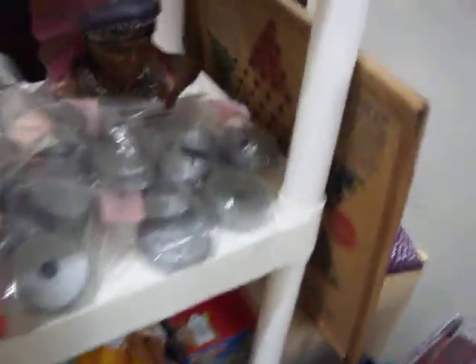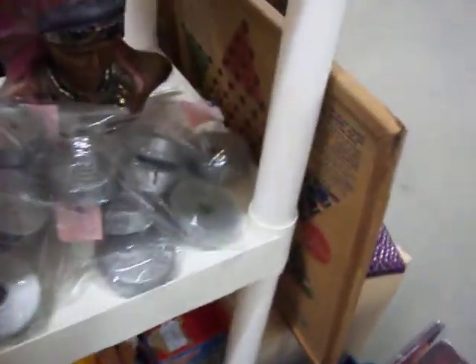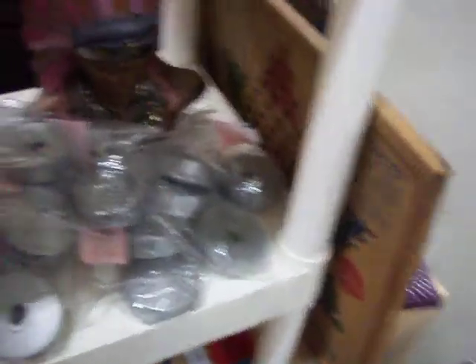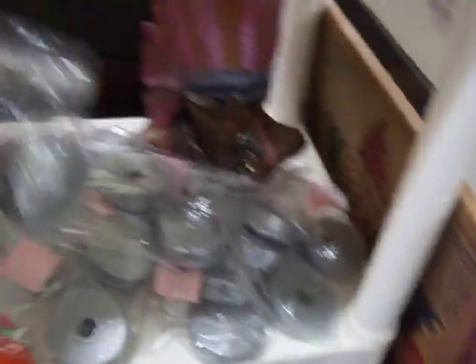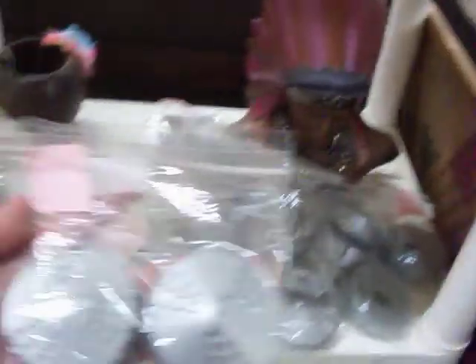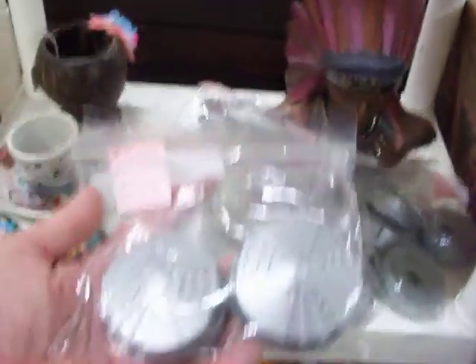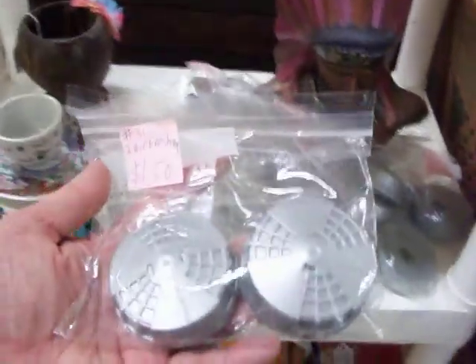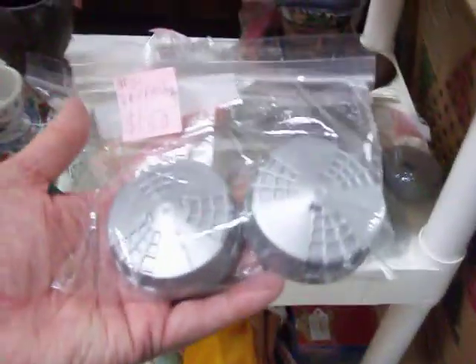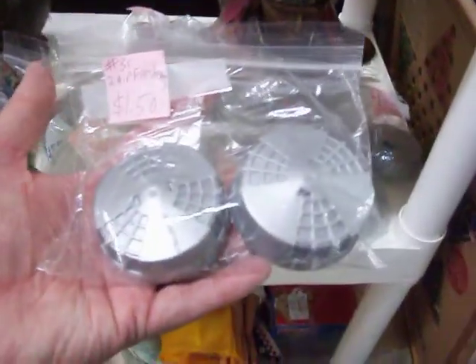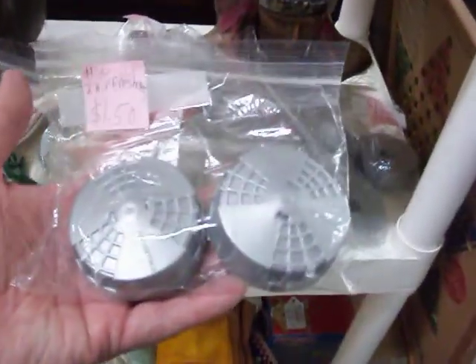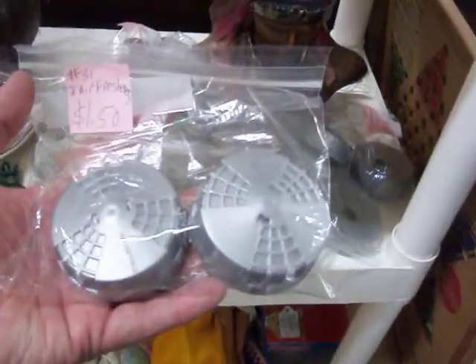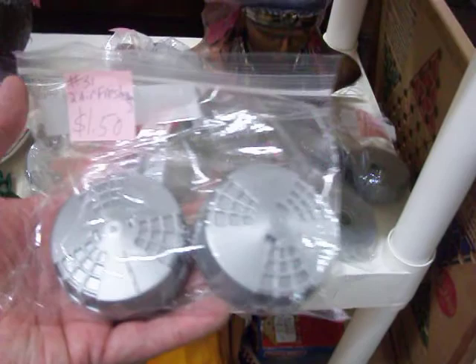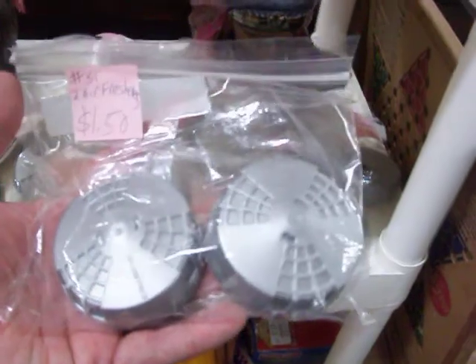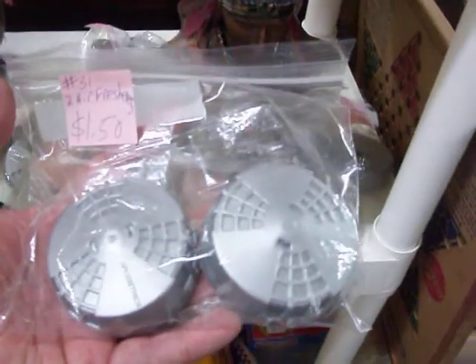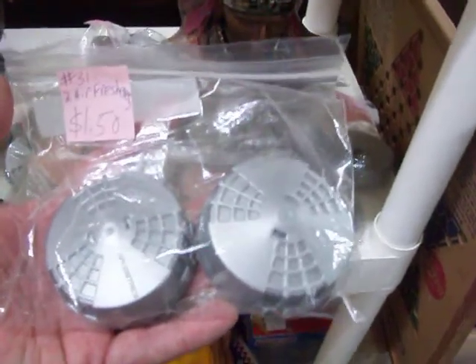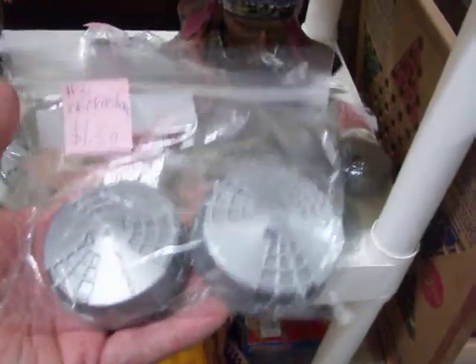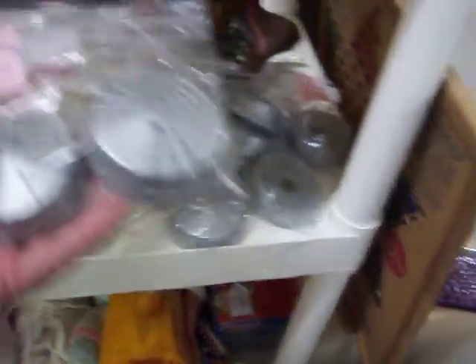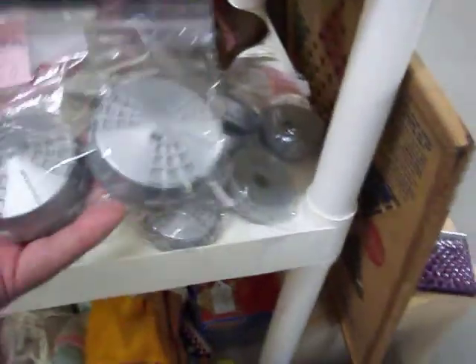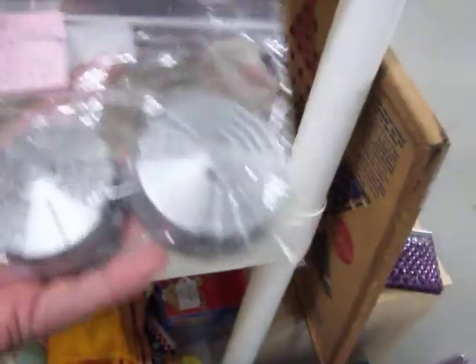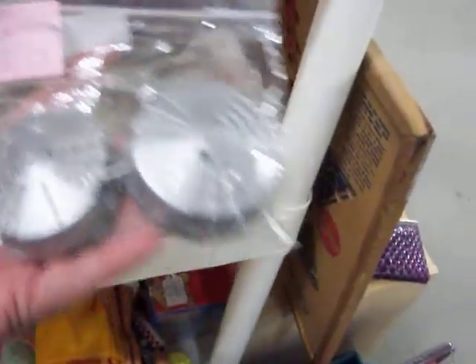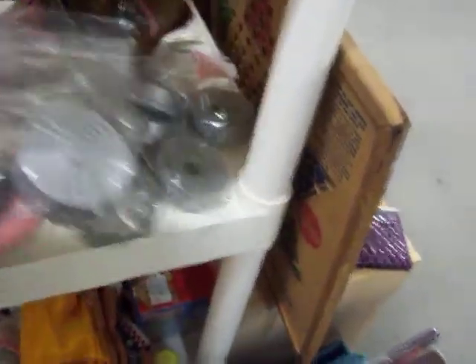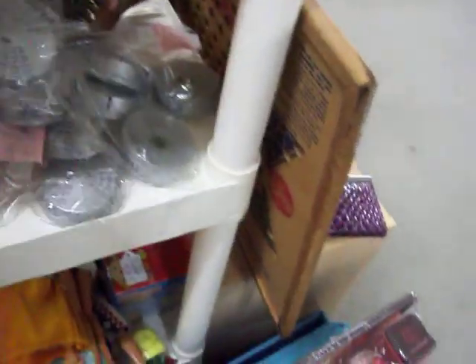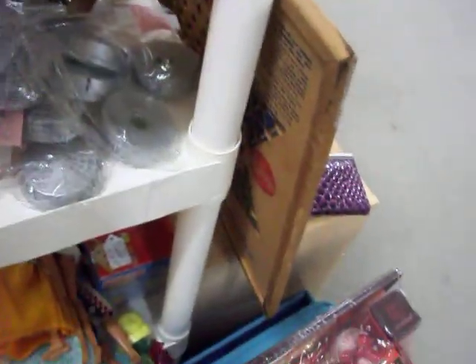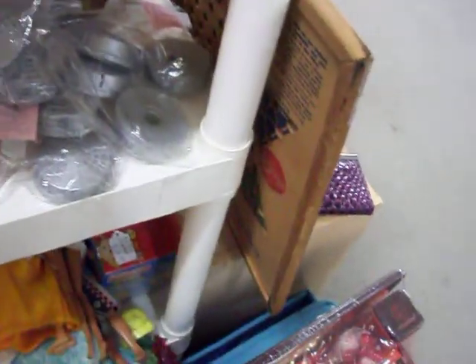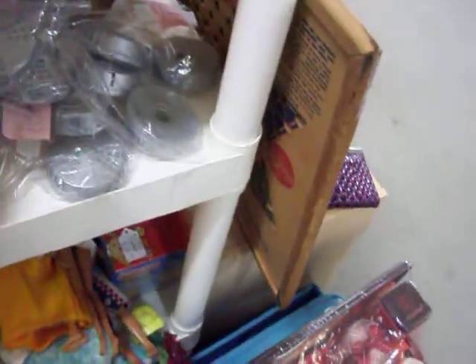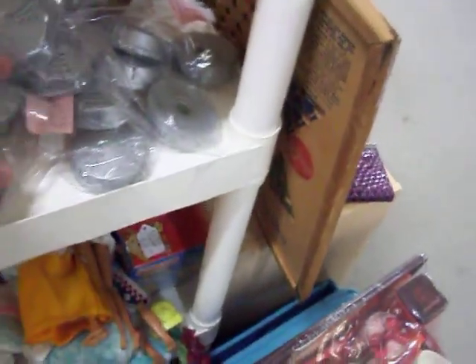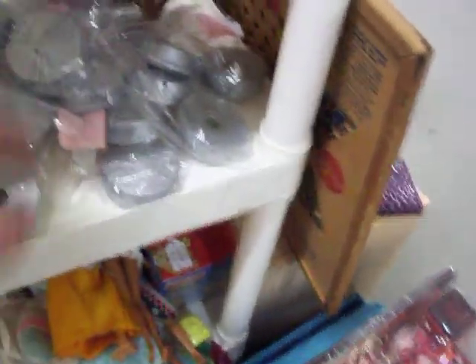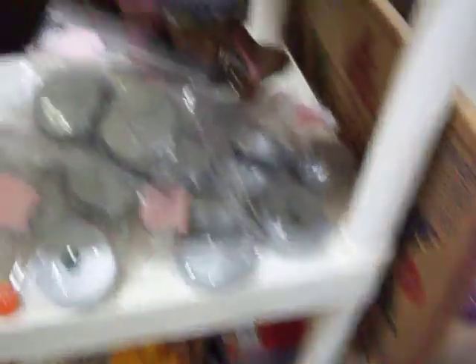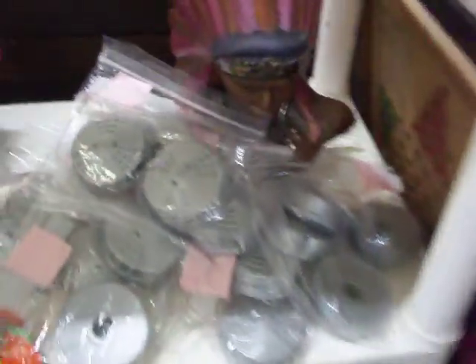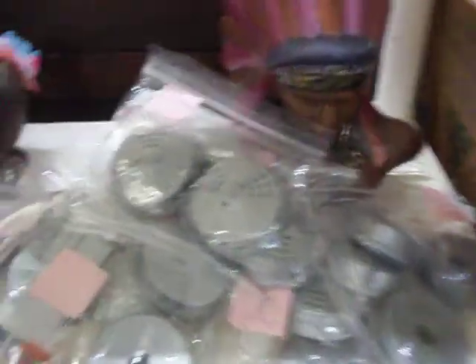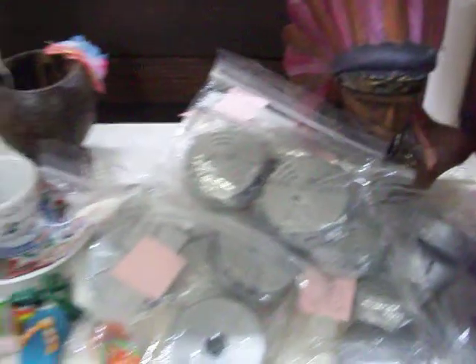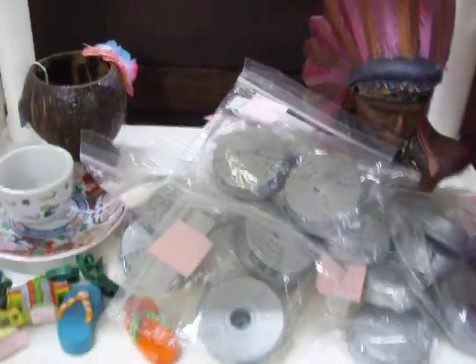Got these air fresheners — little disc air fresheners — two for a buck and a half. They have a nice strong scent, very pleasant odor to them, very strong.